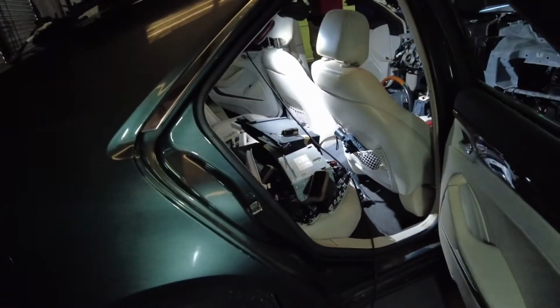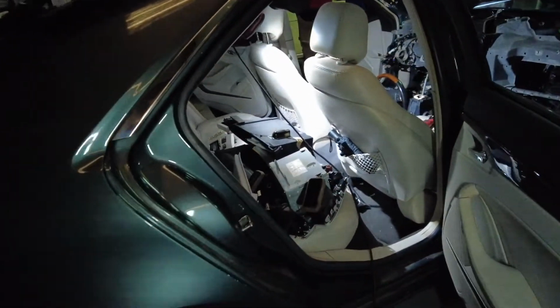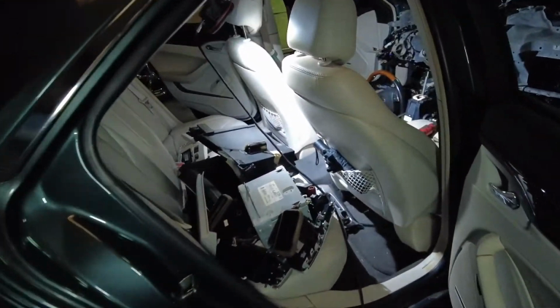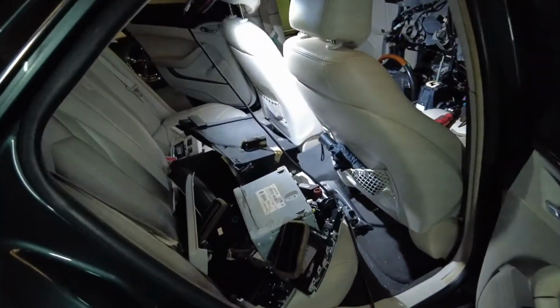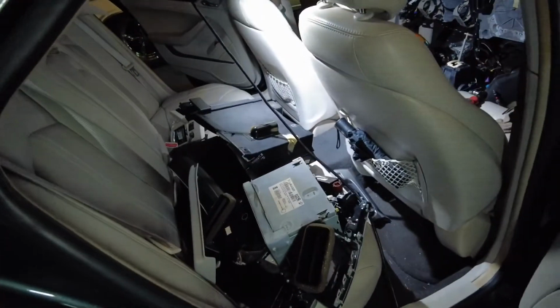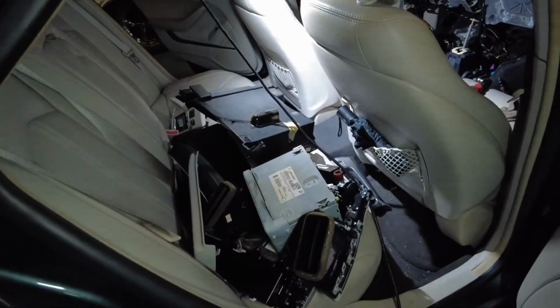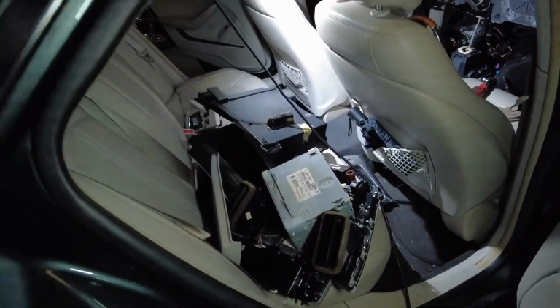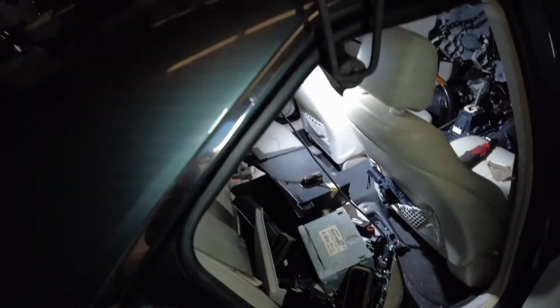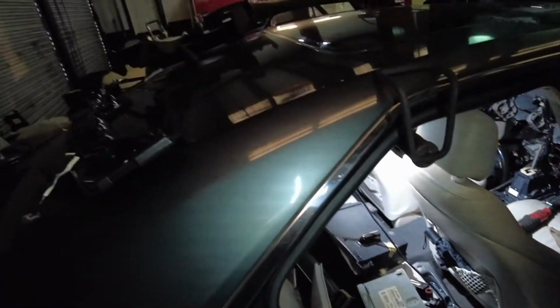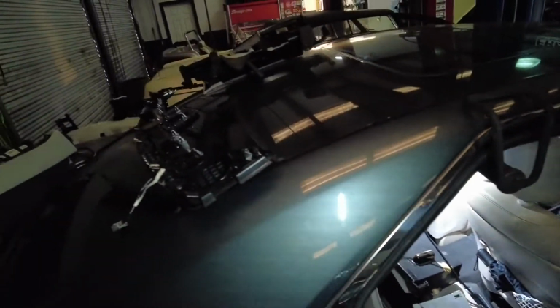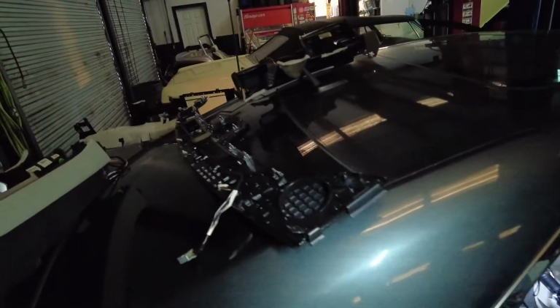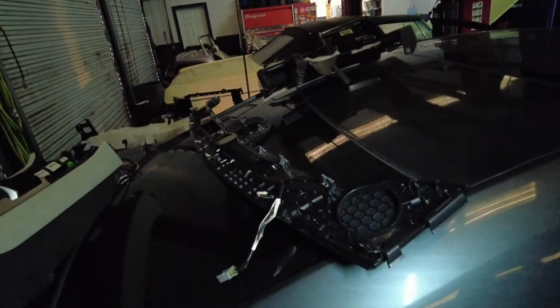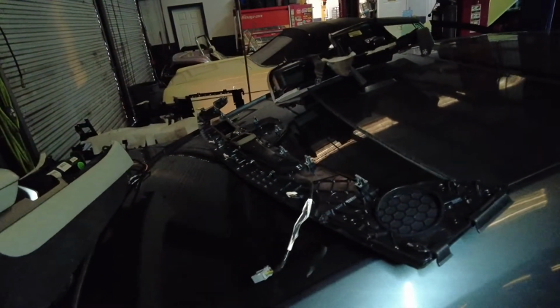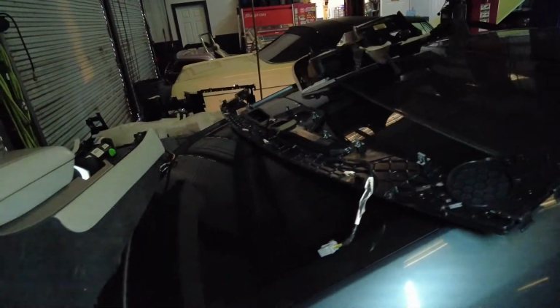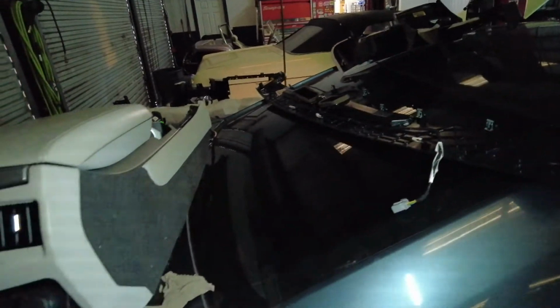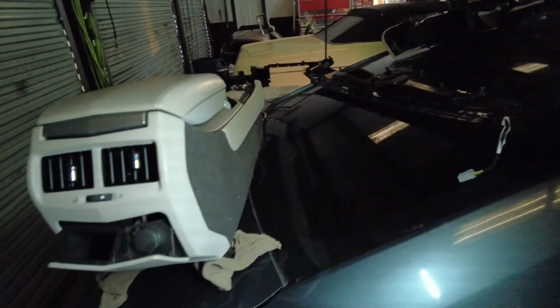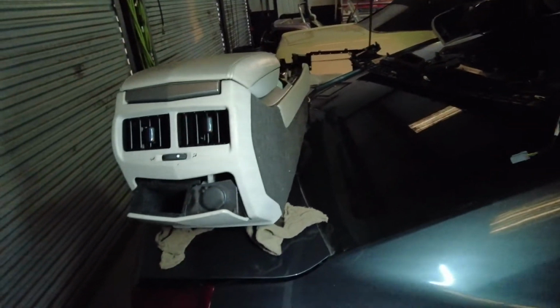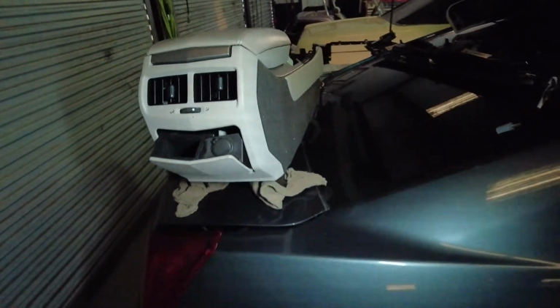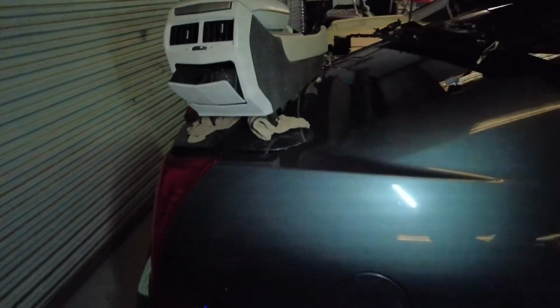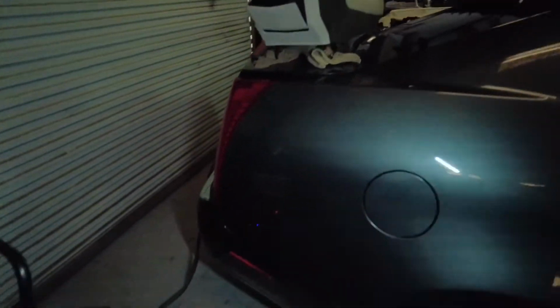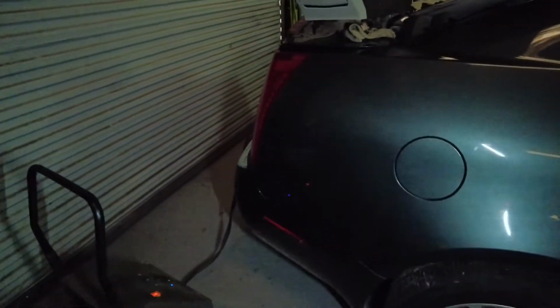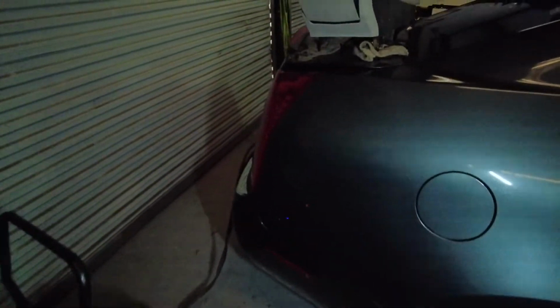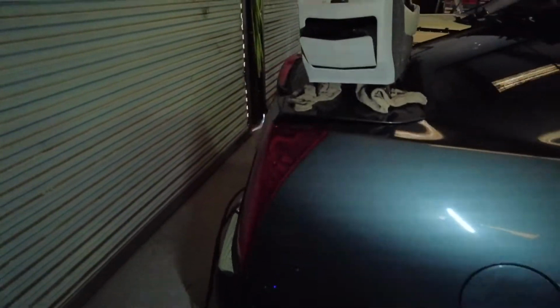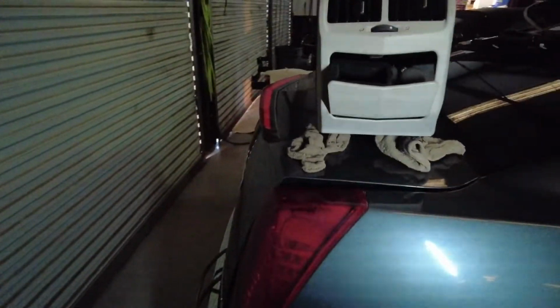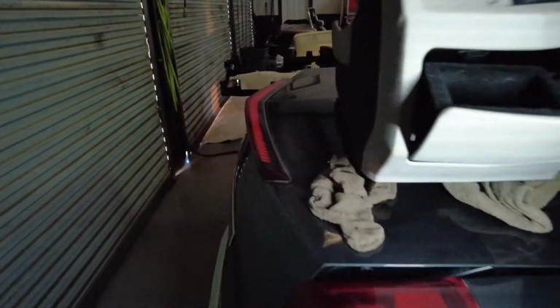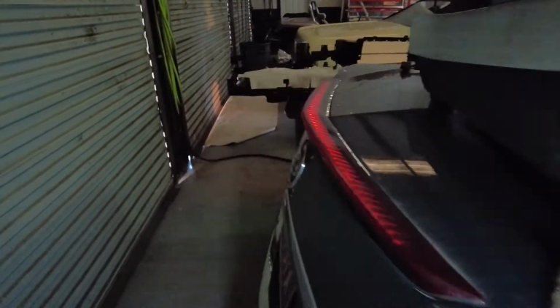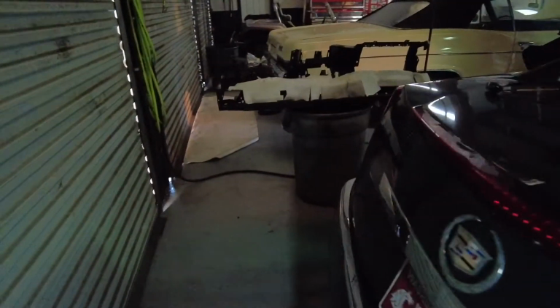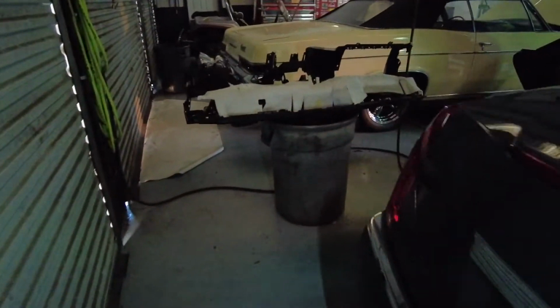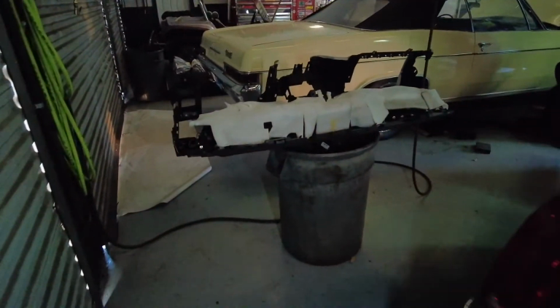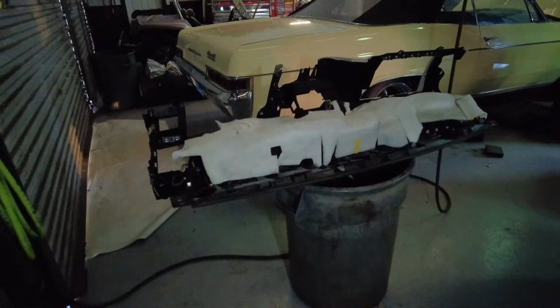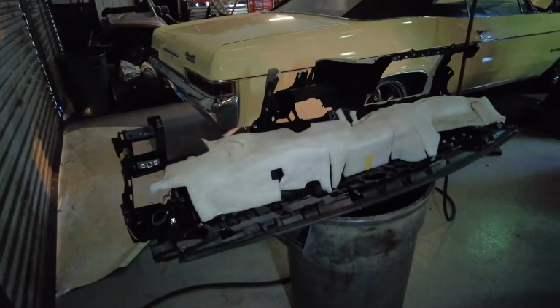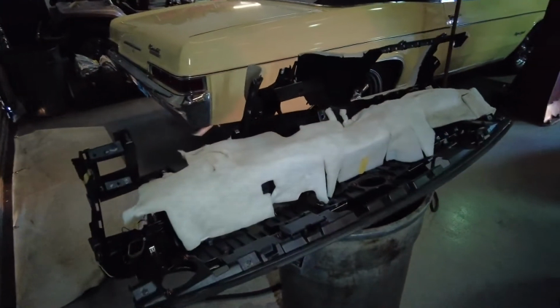This is a lot of the parts from the car distributed around in some kind of non-chronological order. There's a dash.